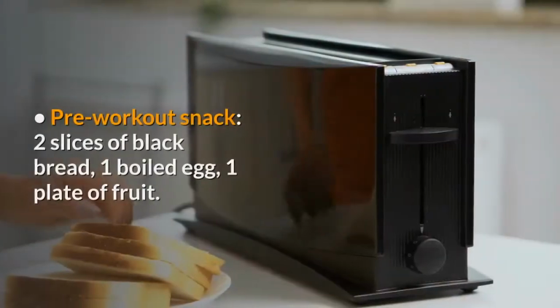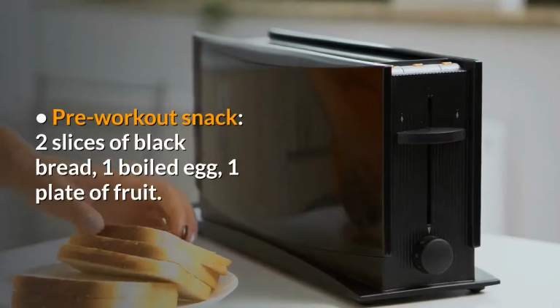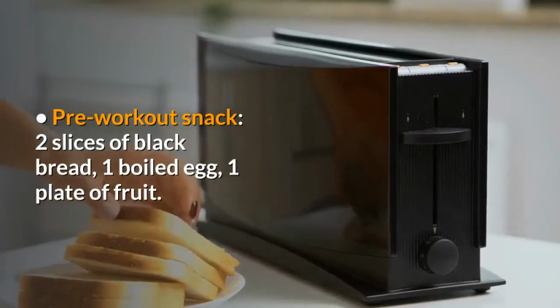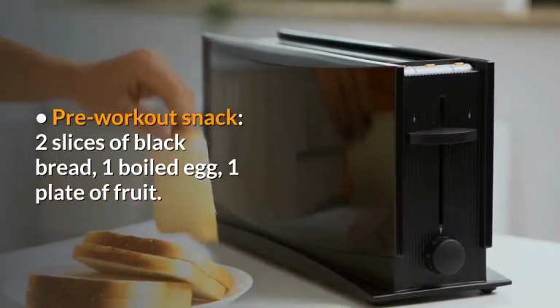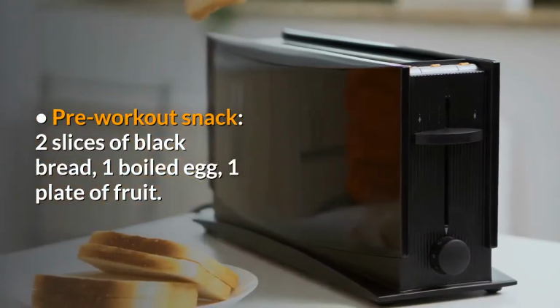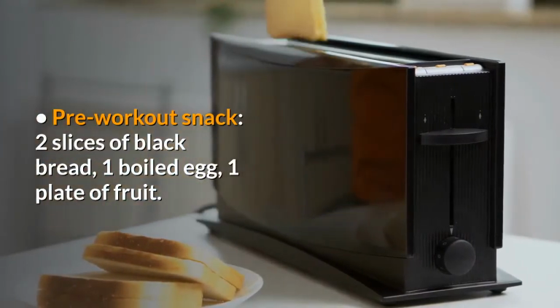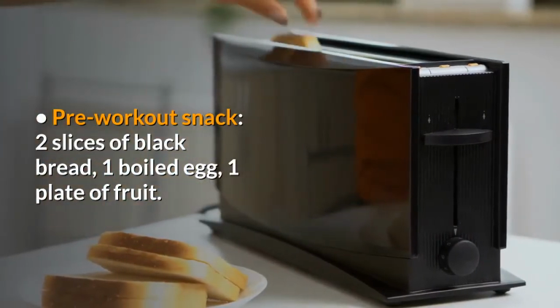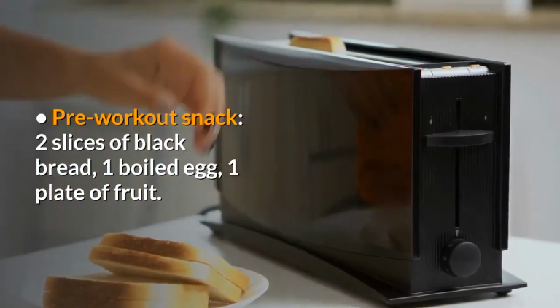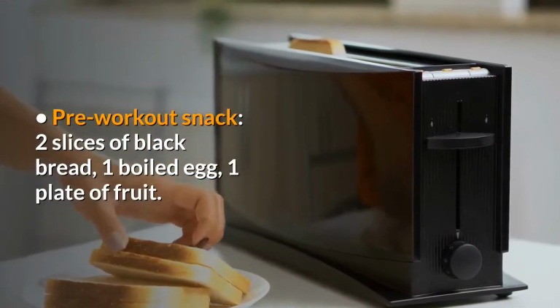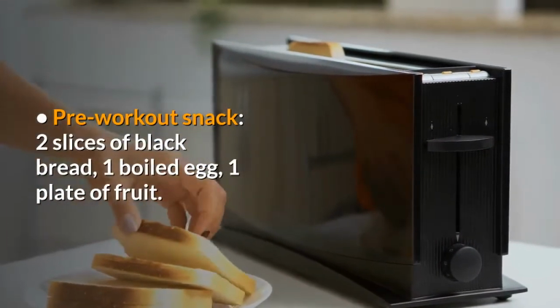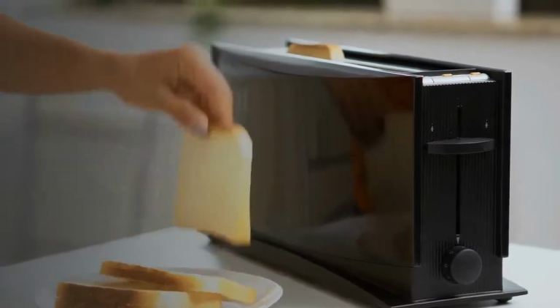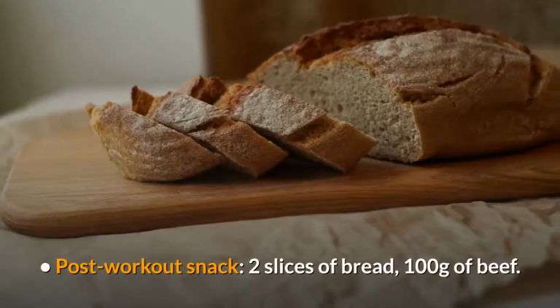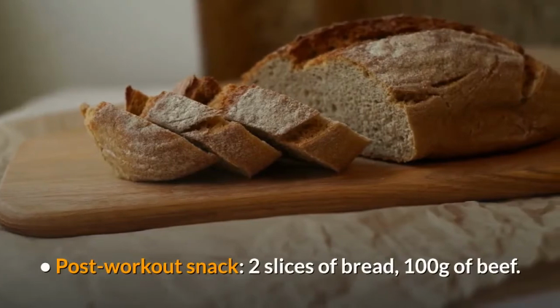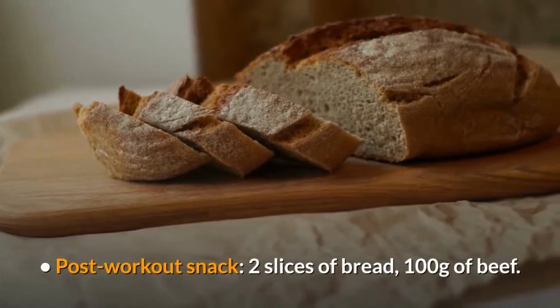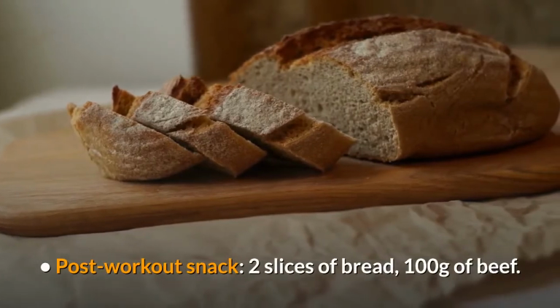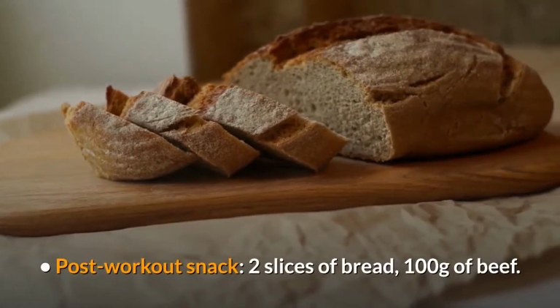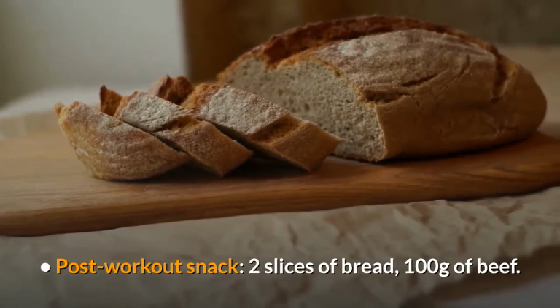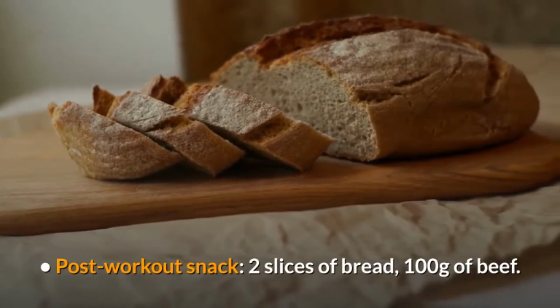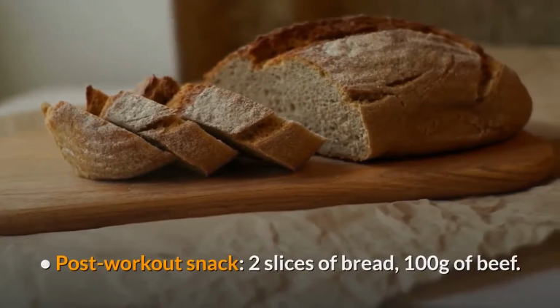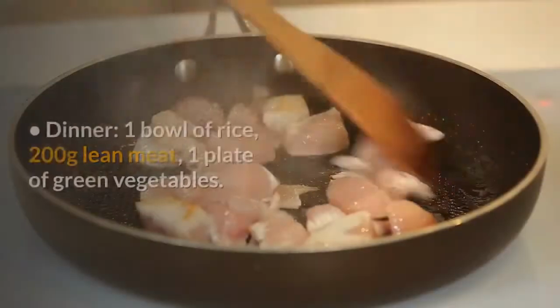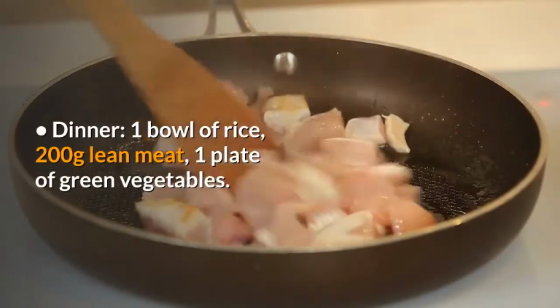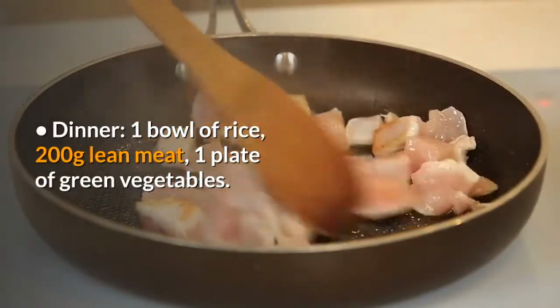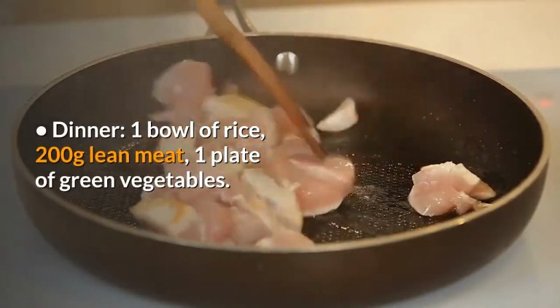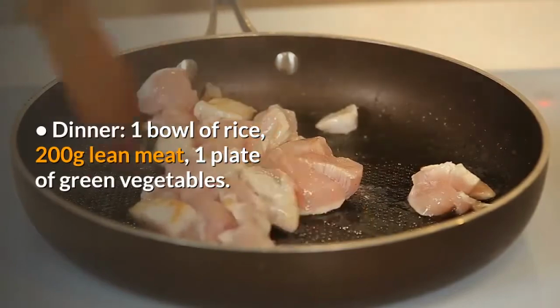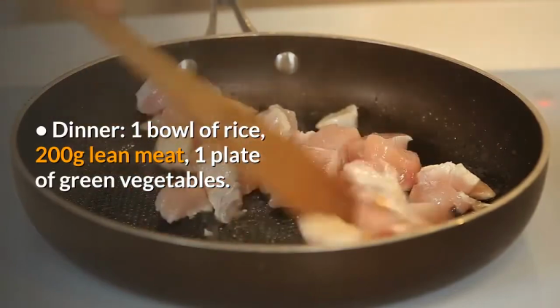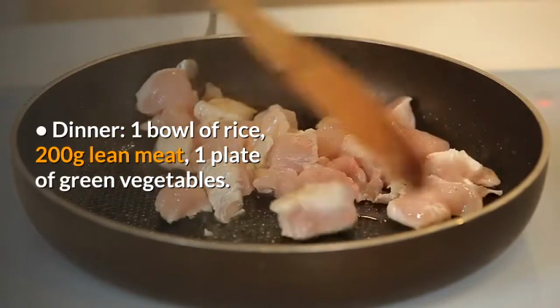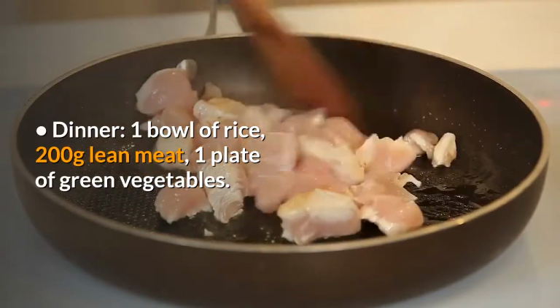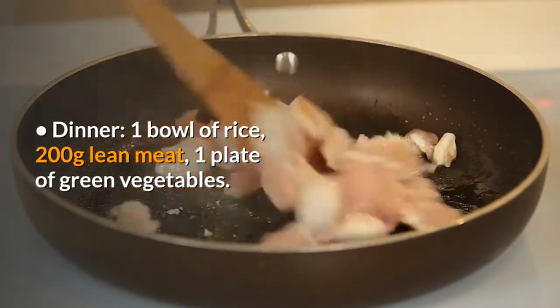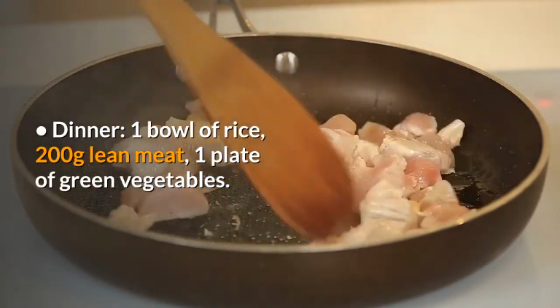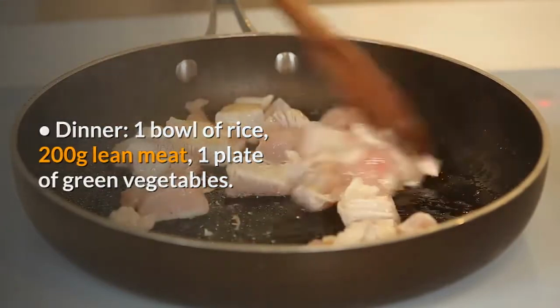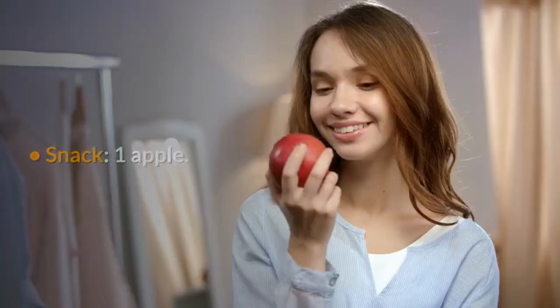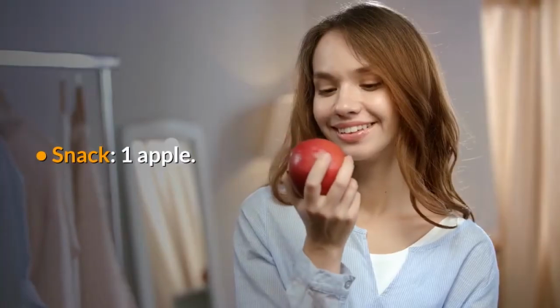Pre-workout snack – 2 slices of black bread, 1 boiled egg, 1 plate of fruit. Post-workout snack – 2 slices of bread, 100g beef. Dinner – 1 bowl of rice, 200g lean meat, 1 plate of green vegetables. Snack – 1 apple.